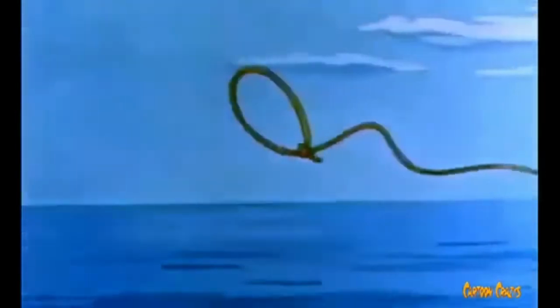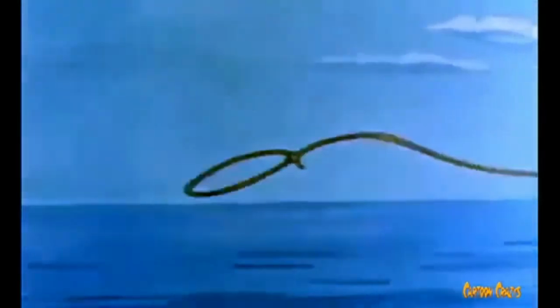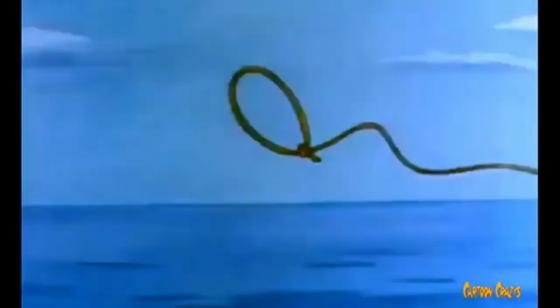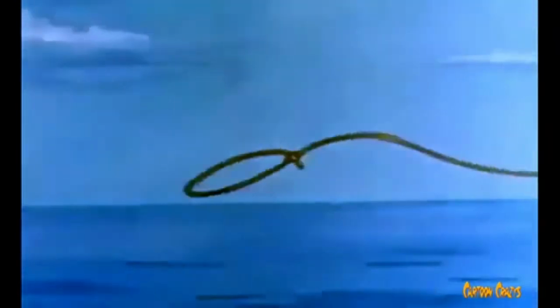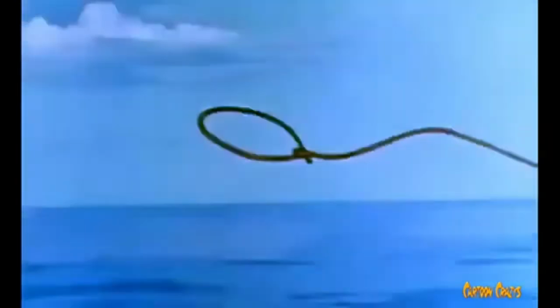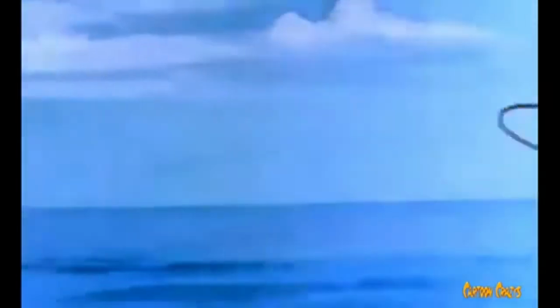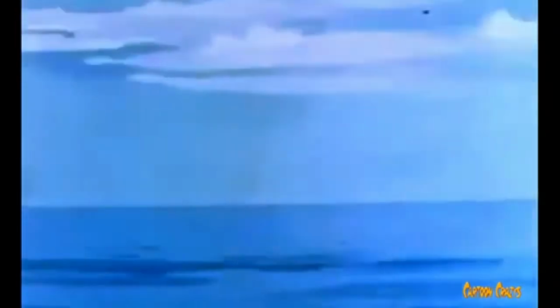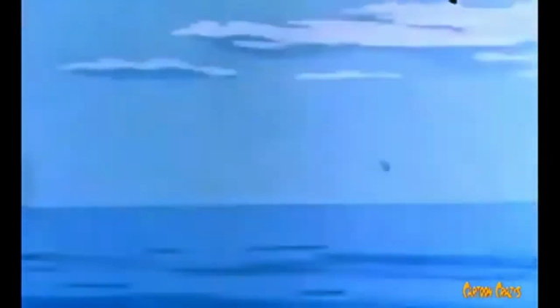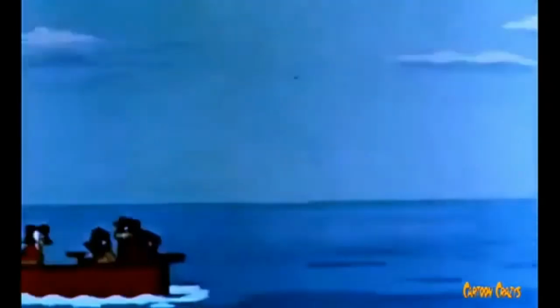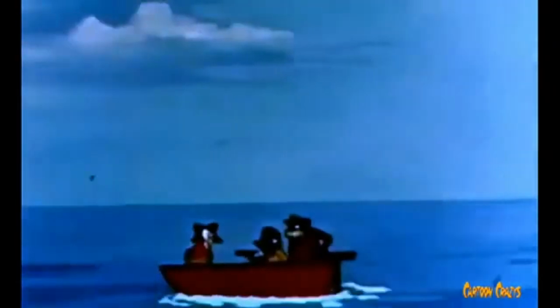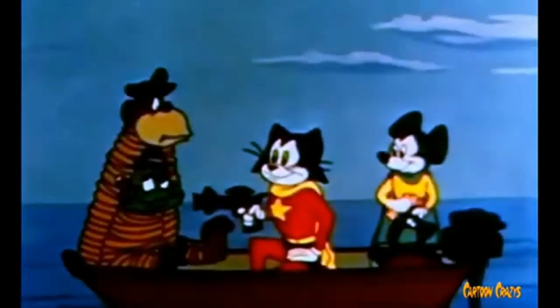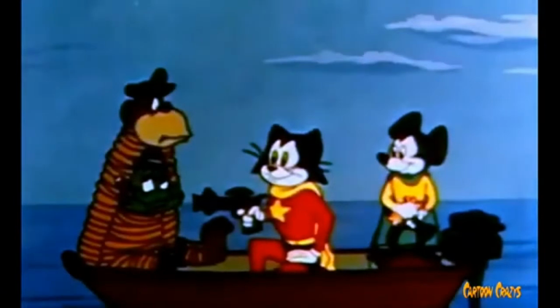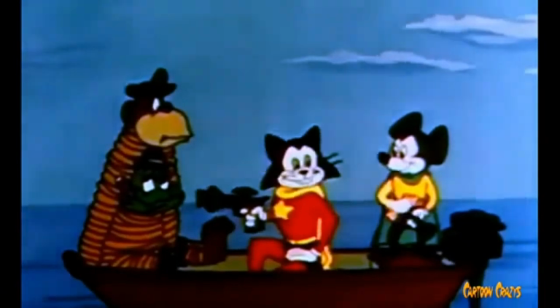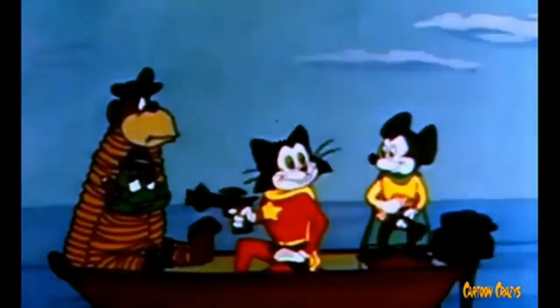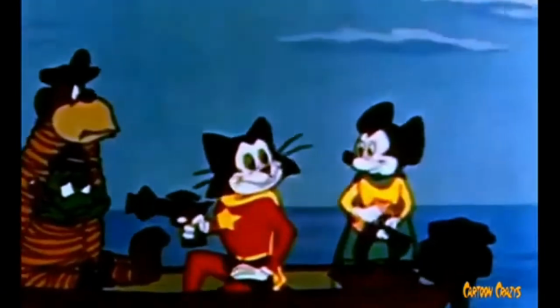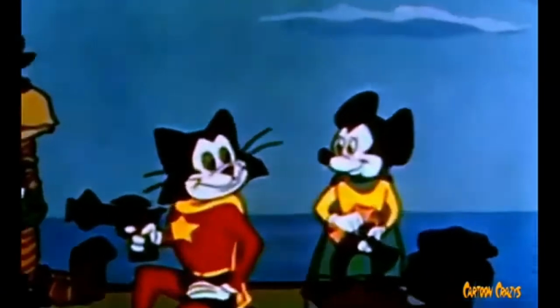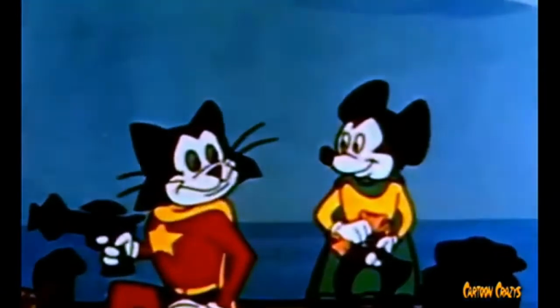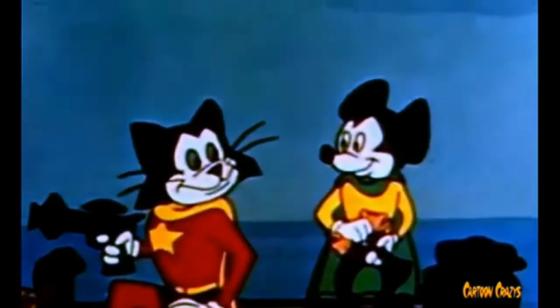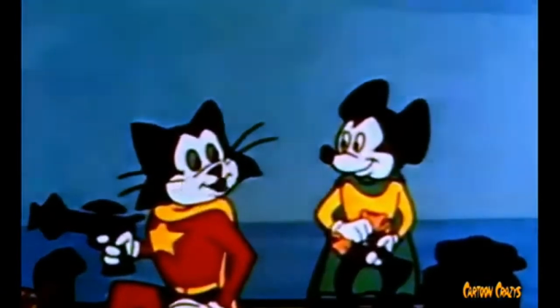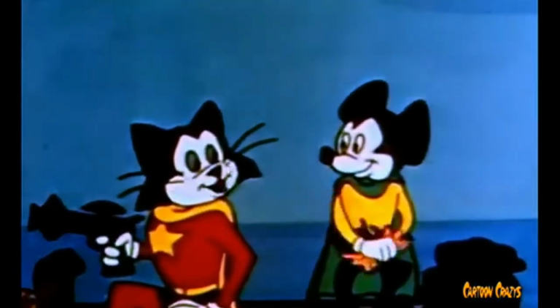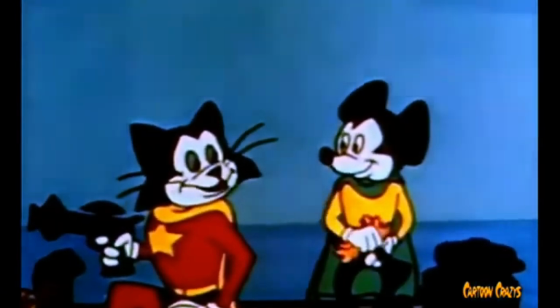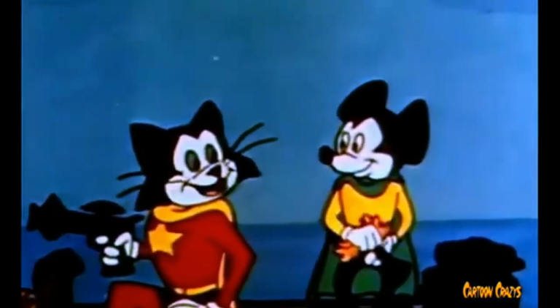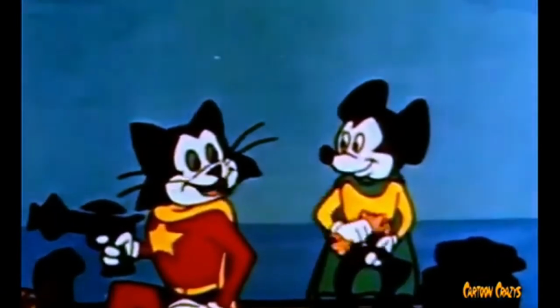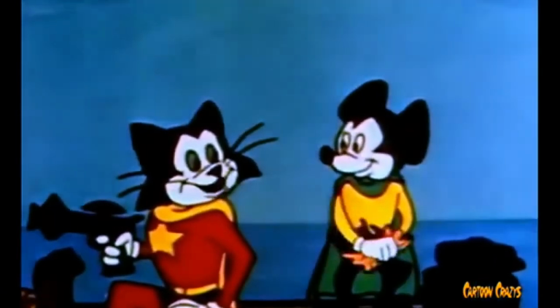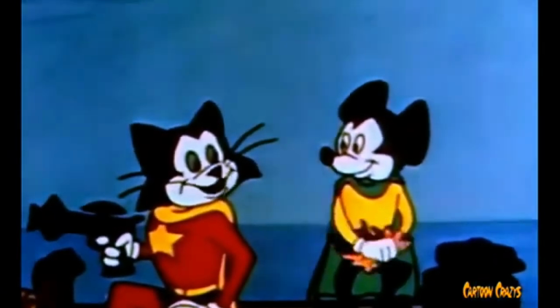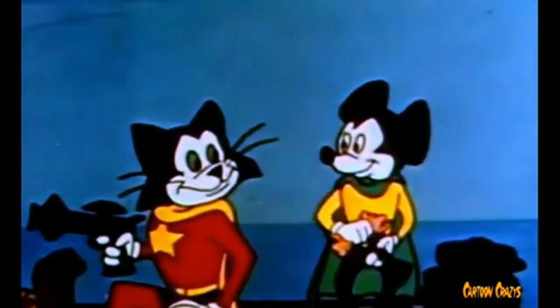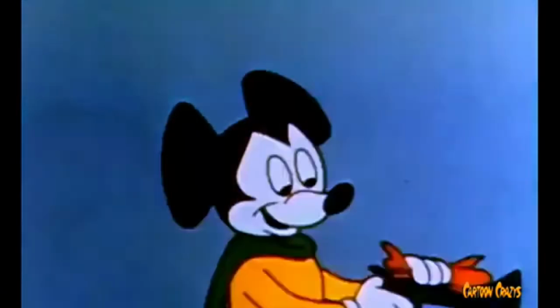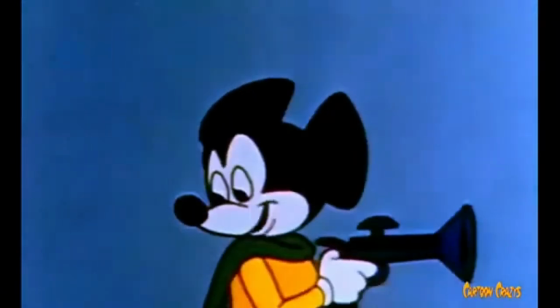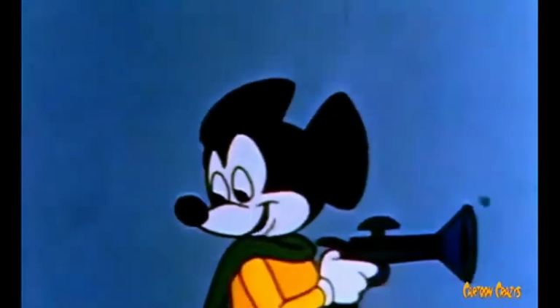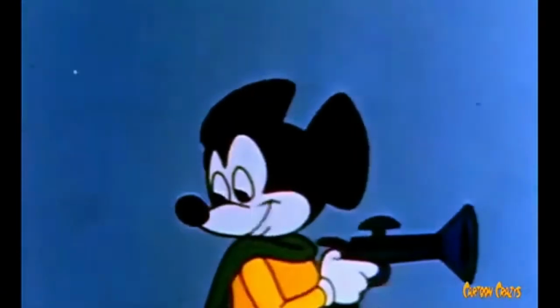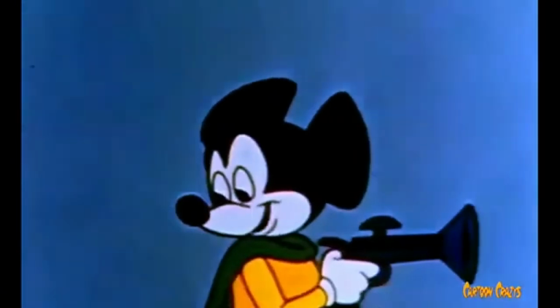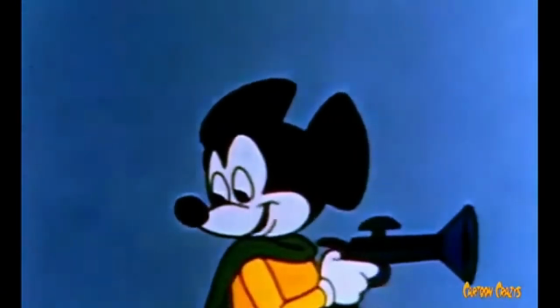But there's this shot where he's cleaning himself and it kinda looks like he's whacking it. And he's a cat. So, that's a thing.